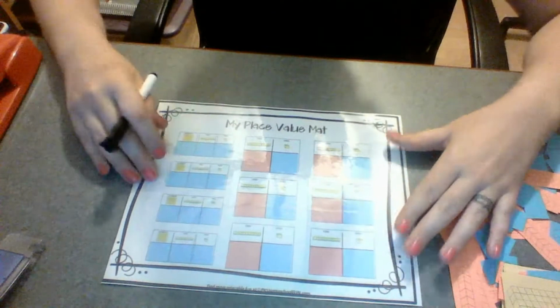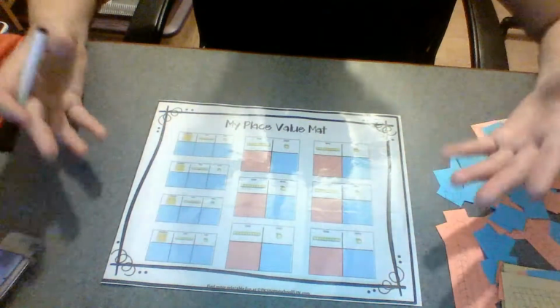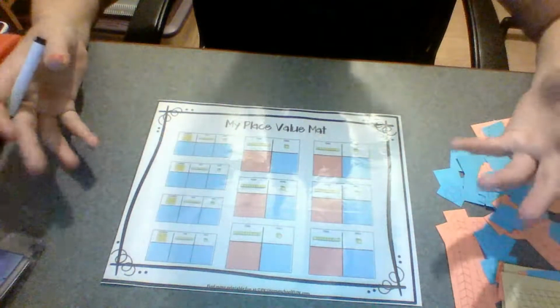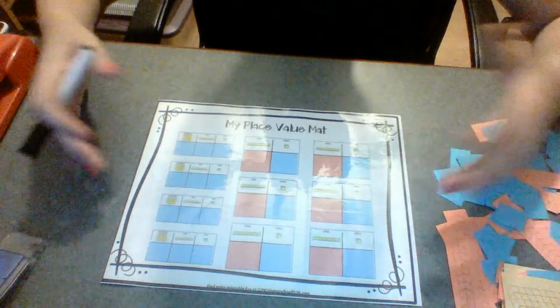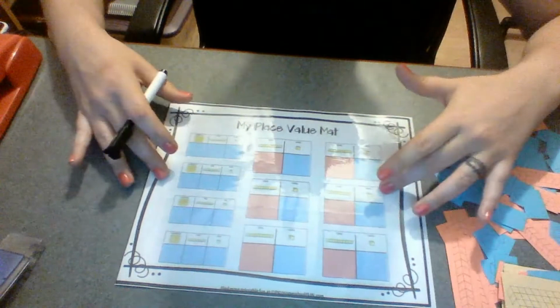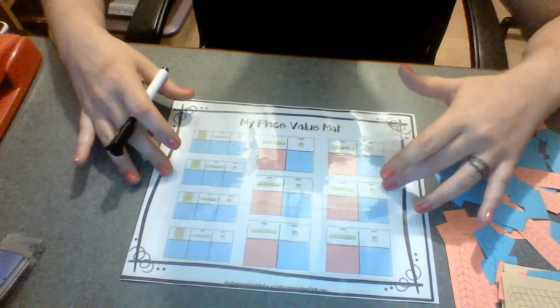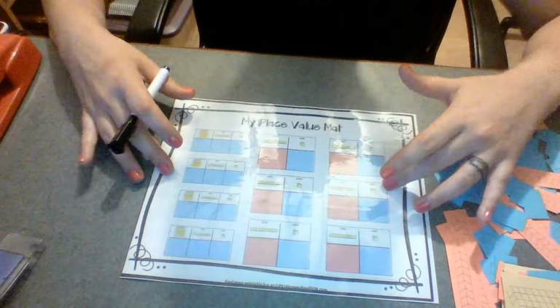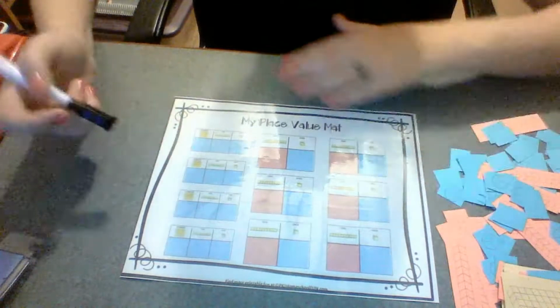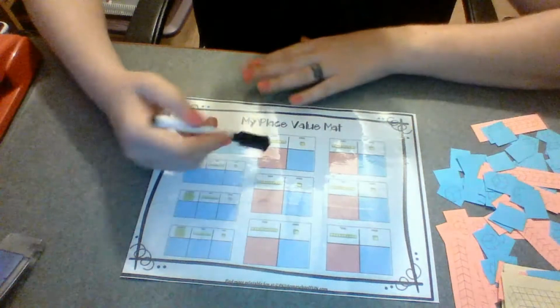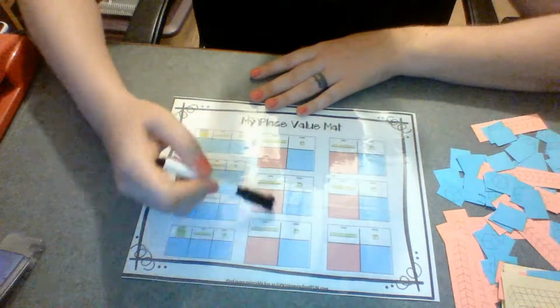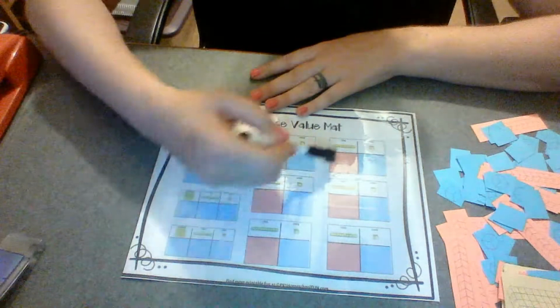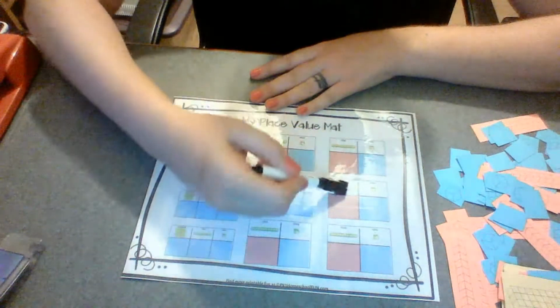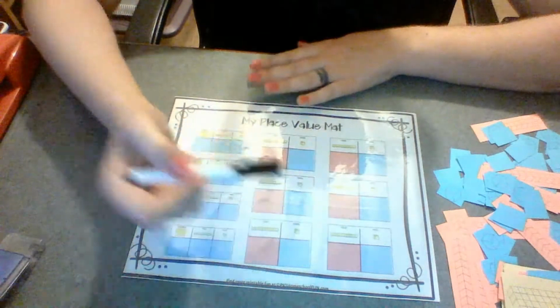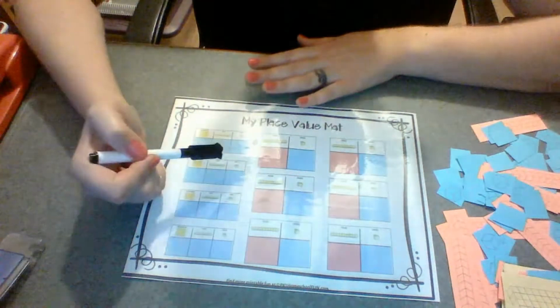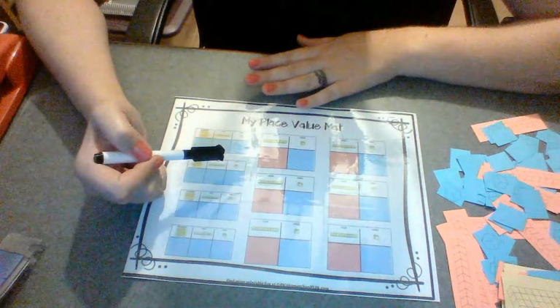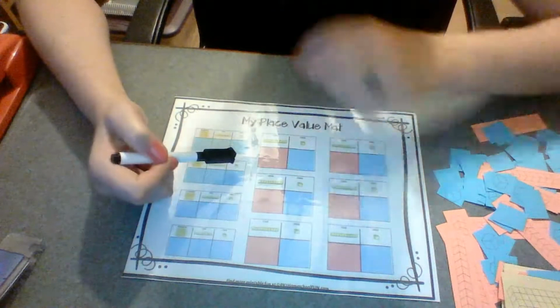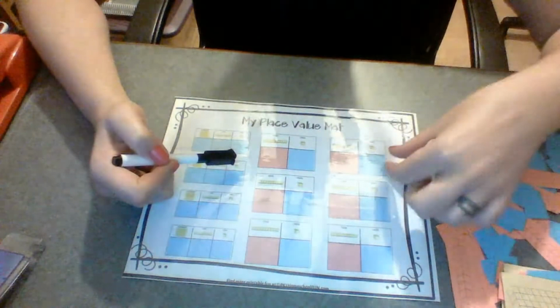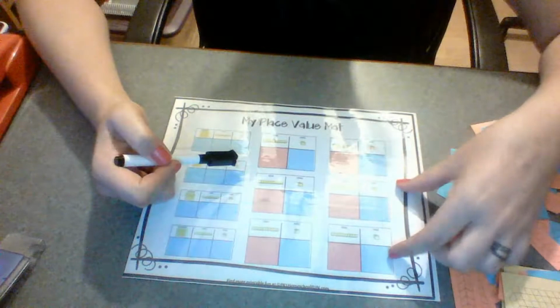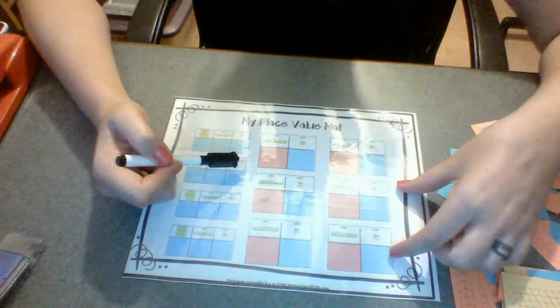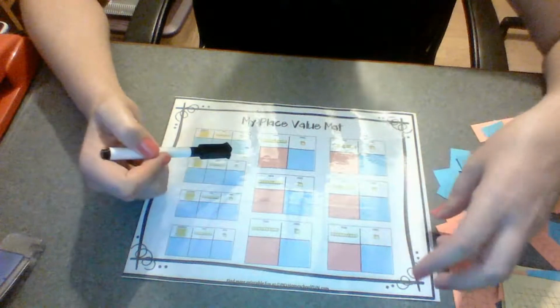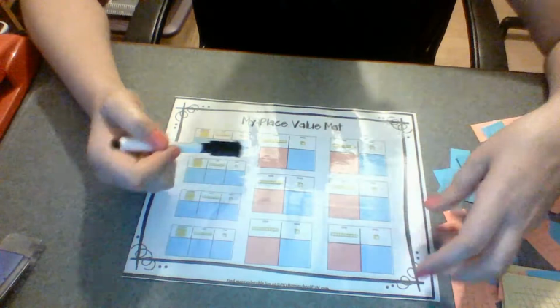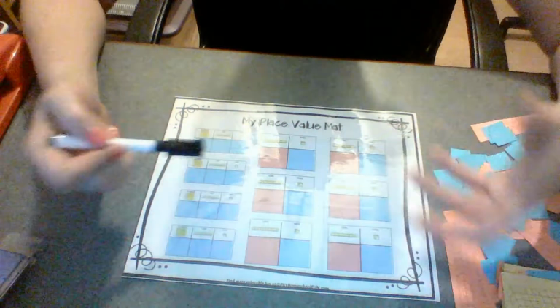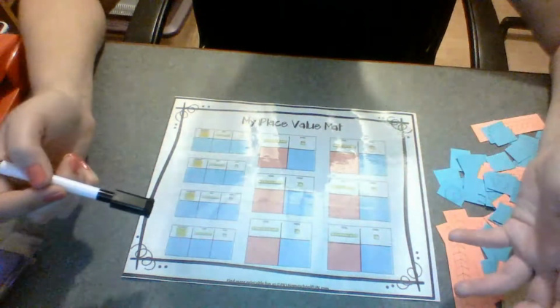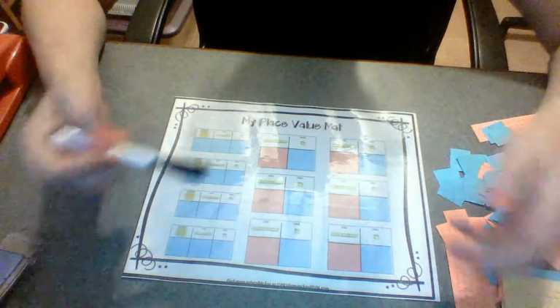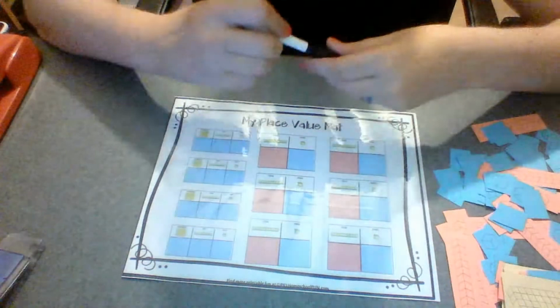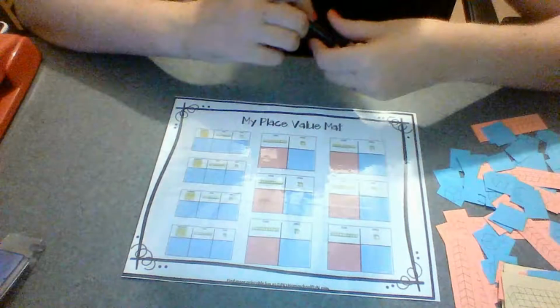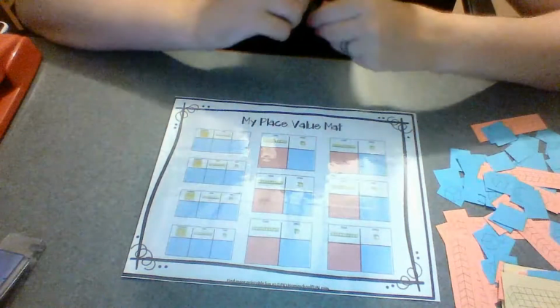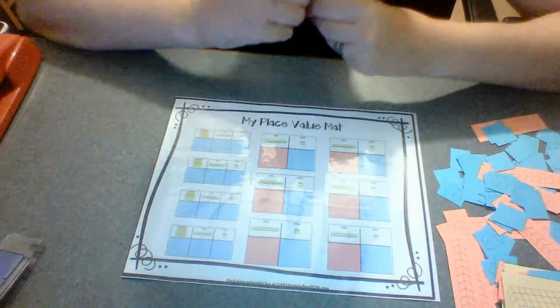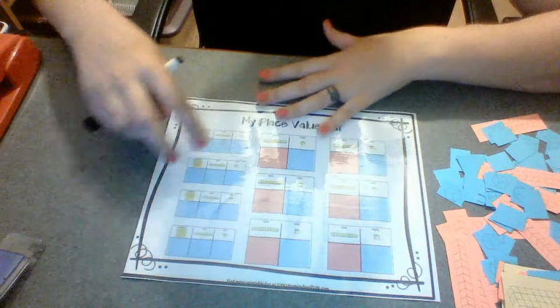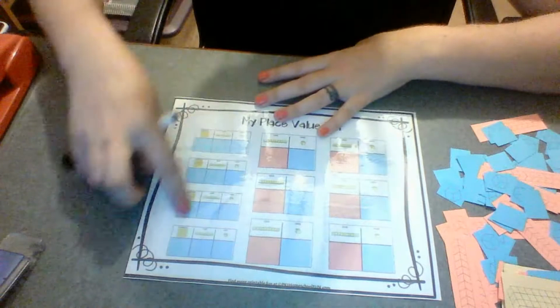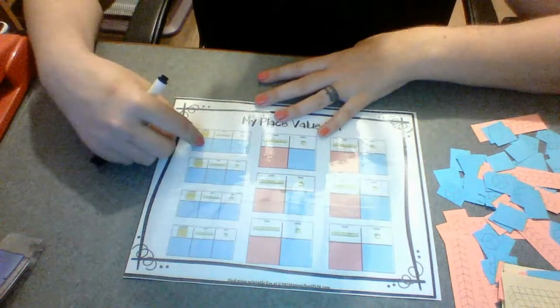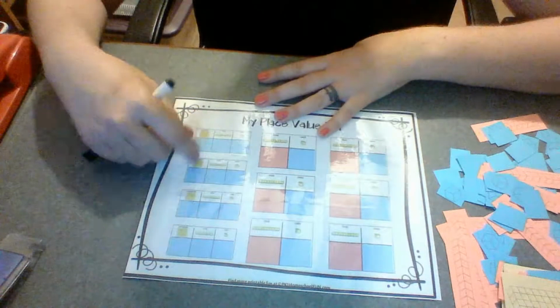Once she has the concept down, she can write in some of her numbers on these frames here, and just do some more practice writing in the tens and ones columns. And then of course there's some for the hundreds too.